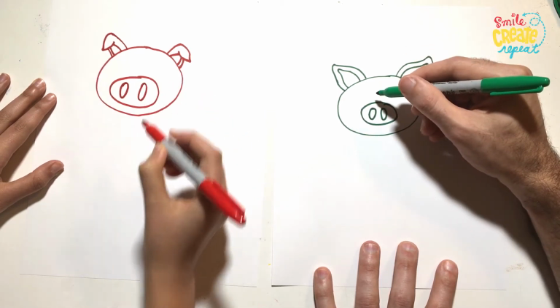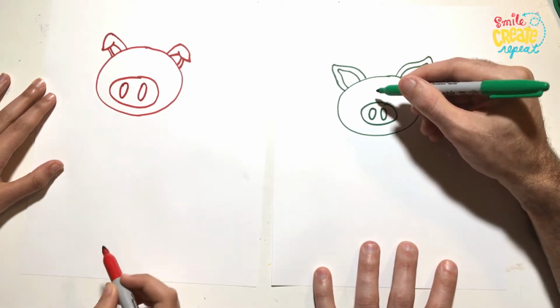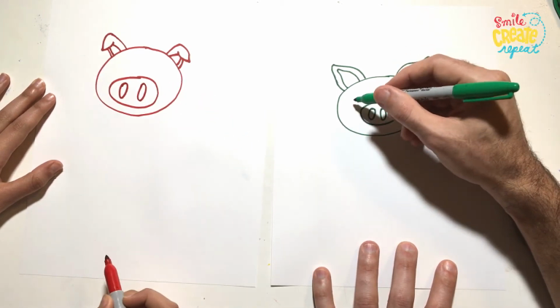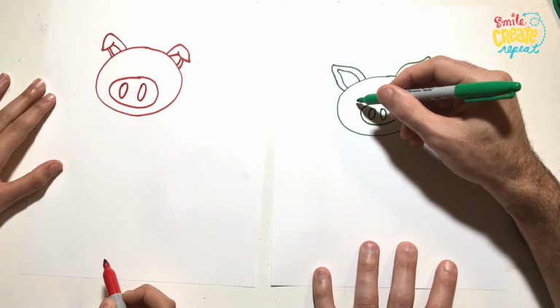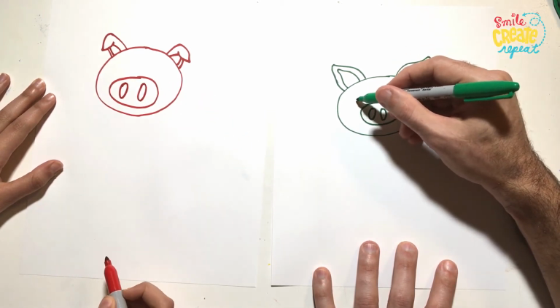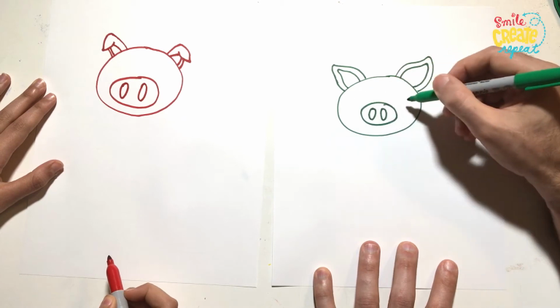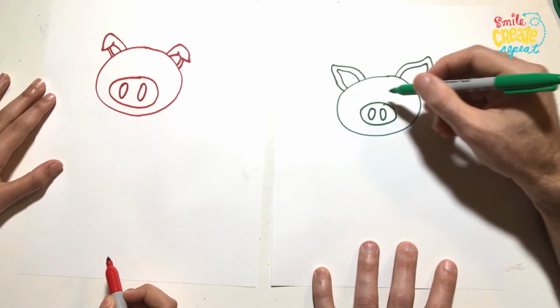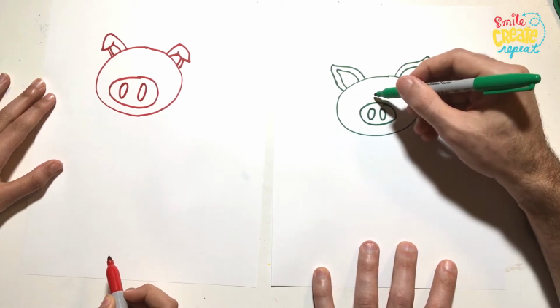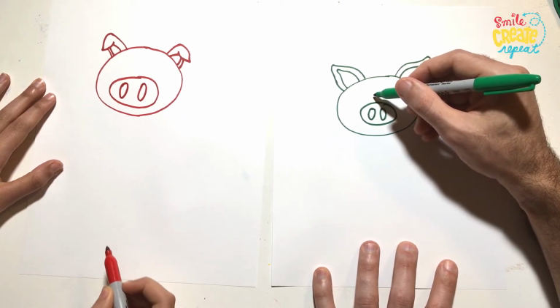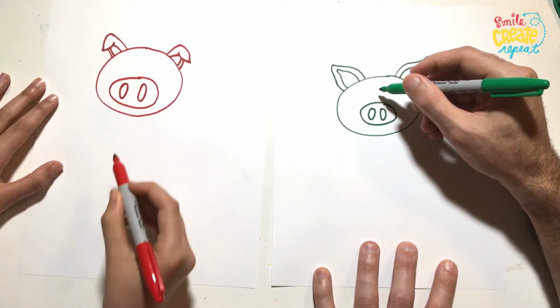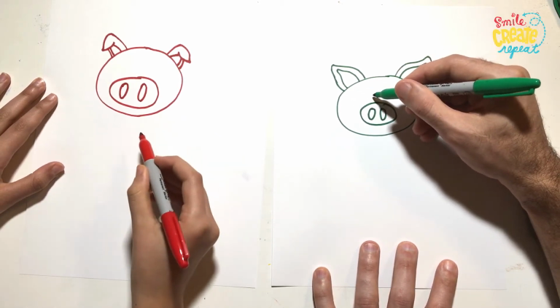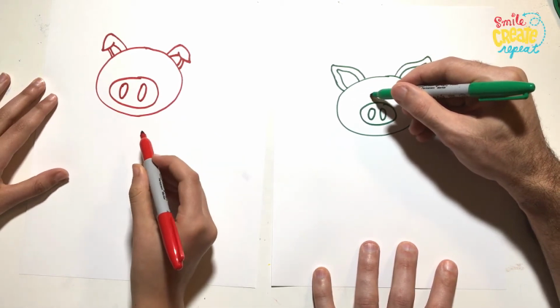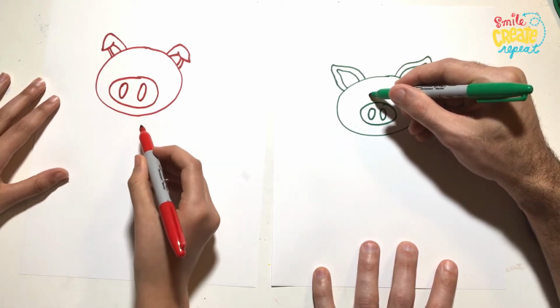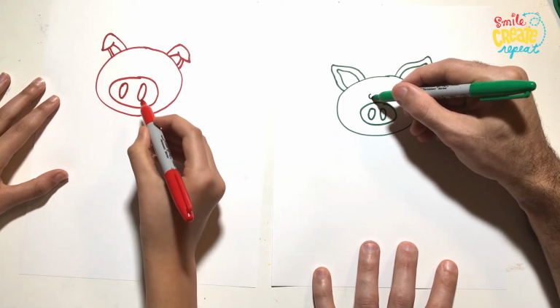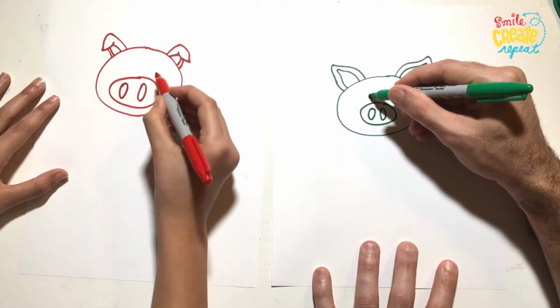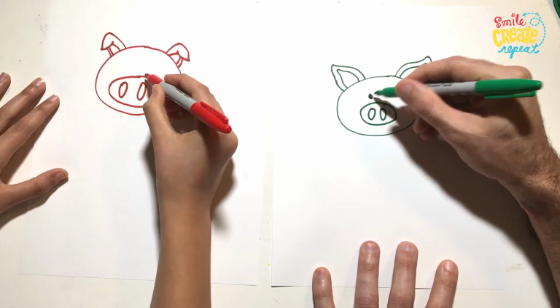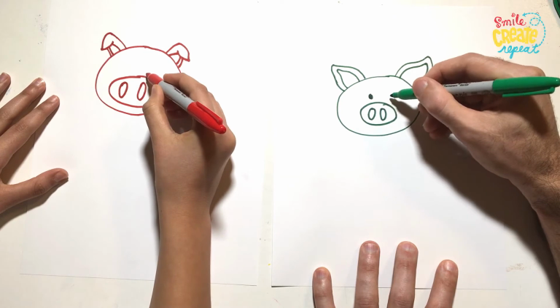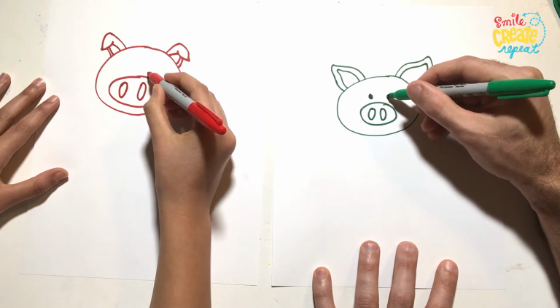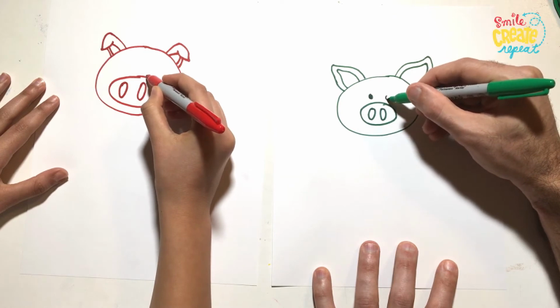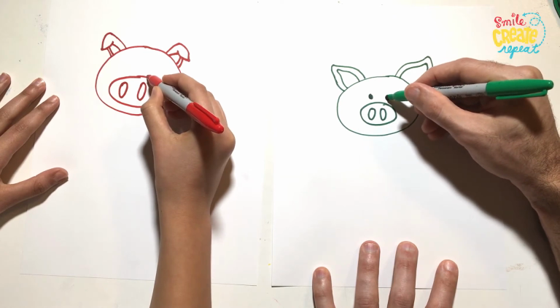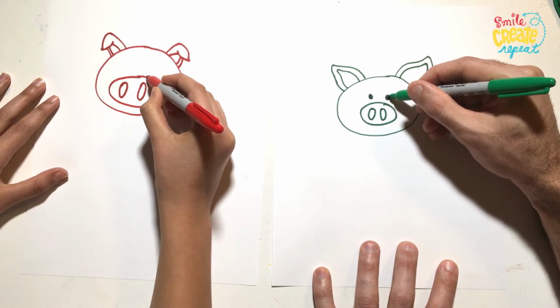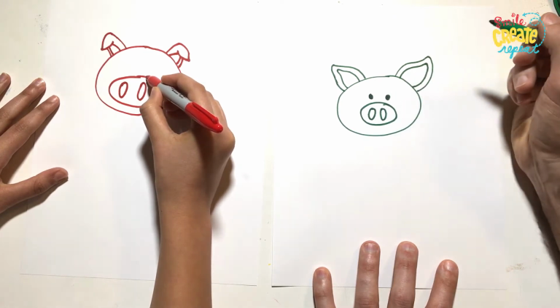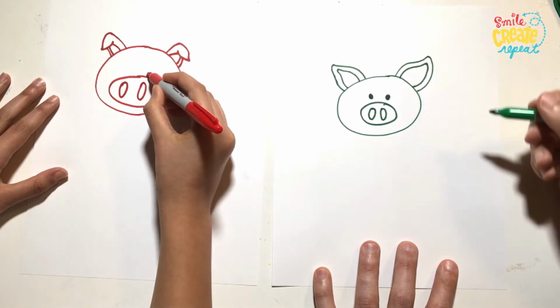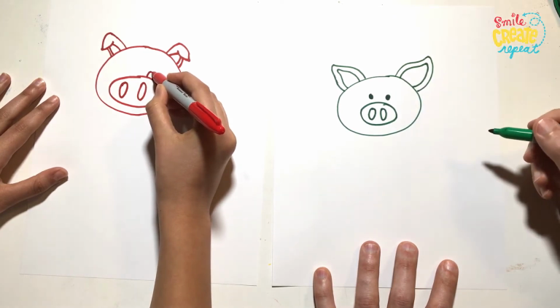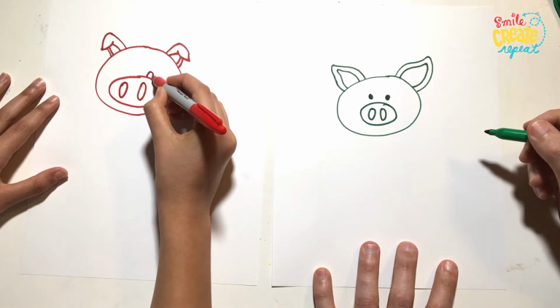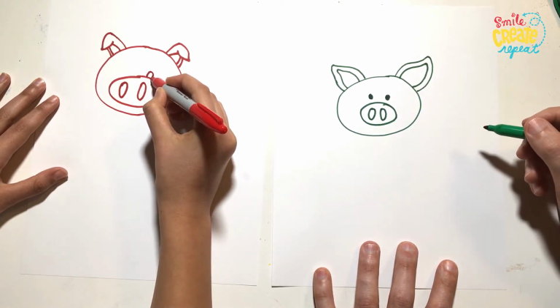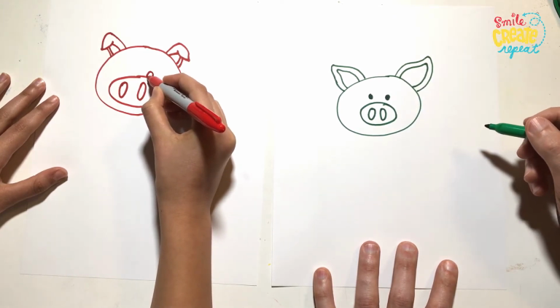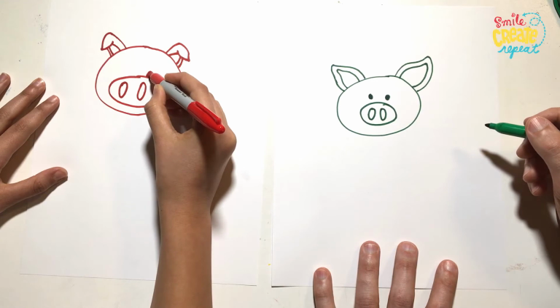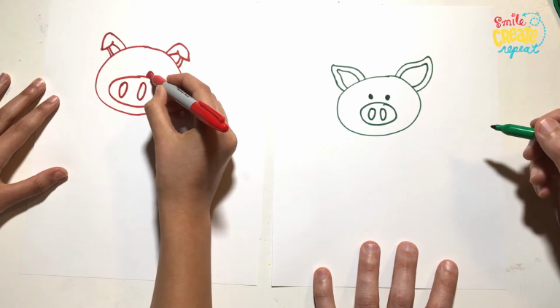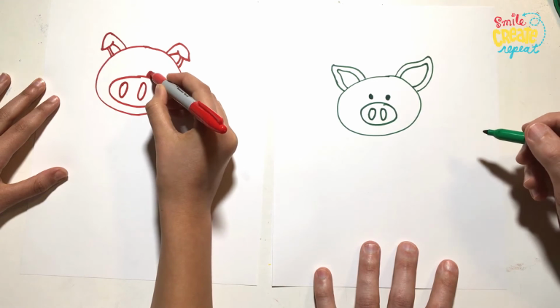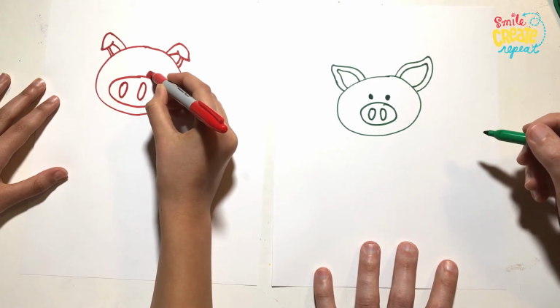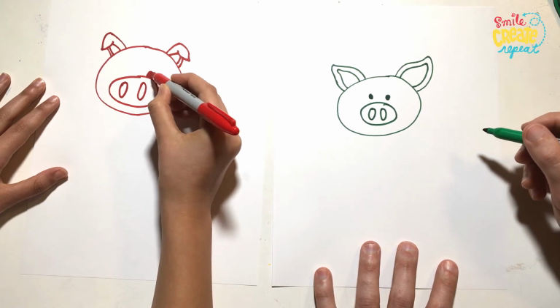And then you can put eyes over here, over there. Let's draw two little circles and color them in where we want to put eyes. You're resting yours on your nose.